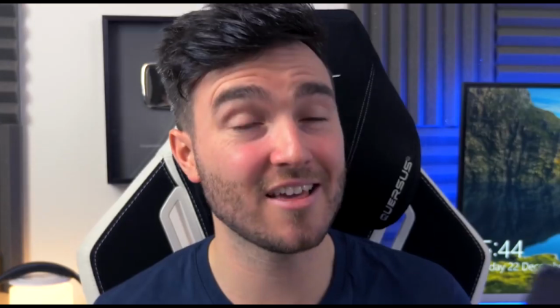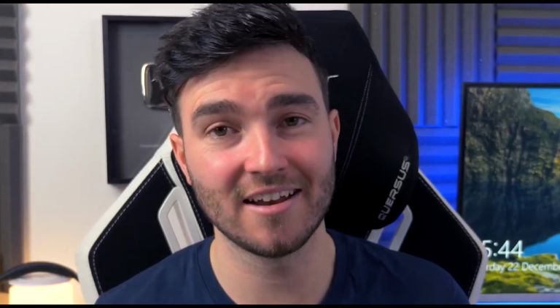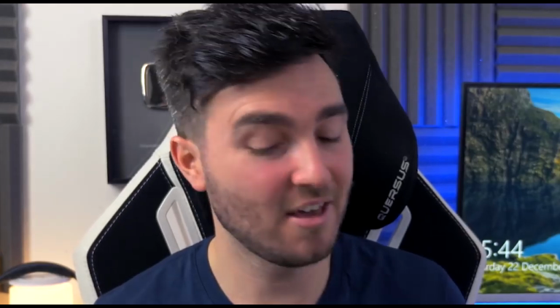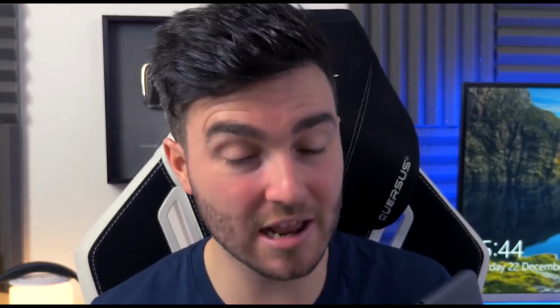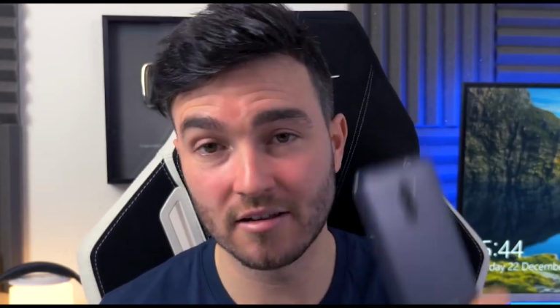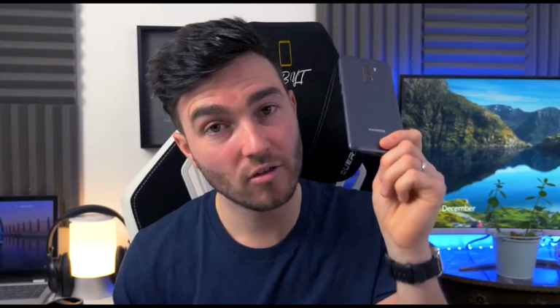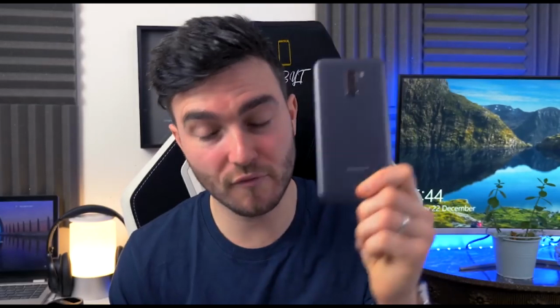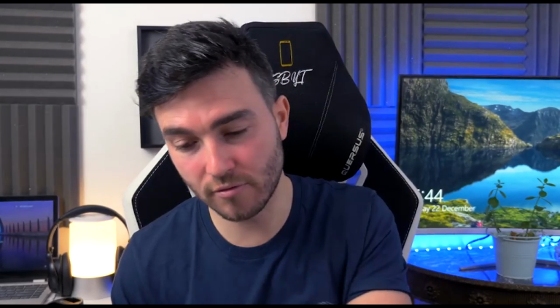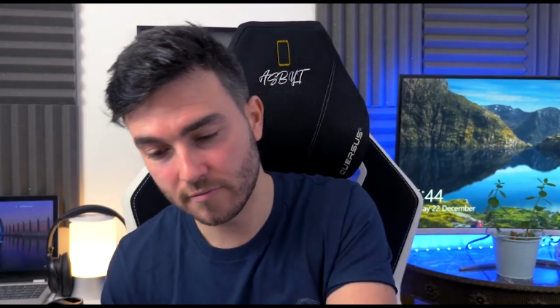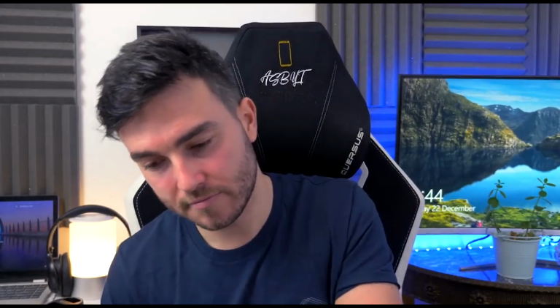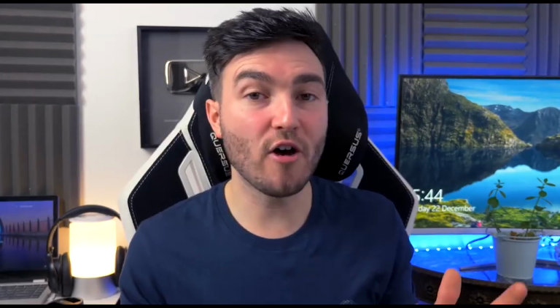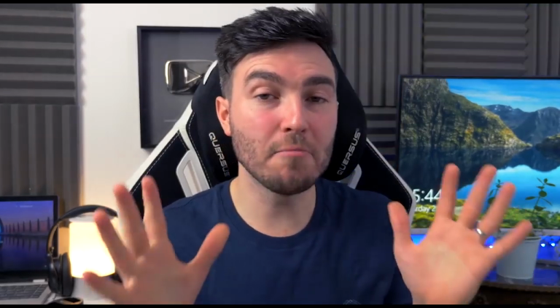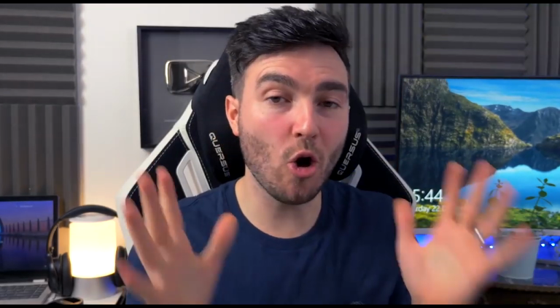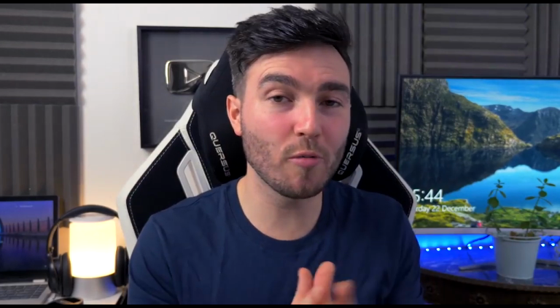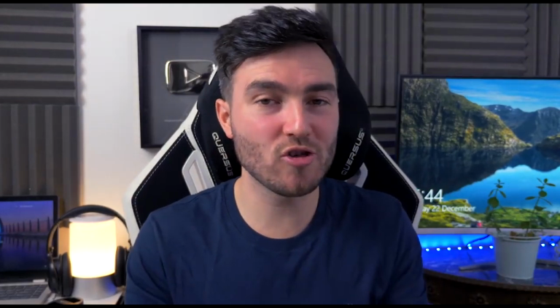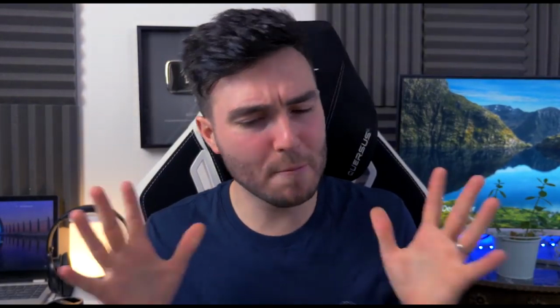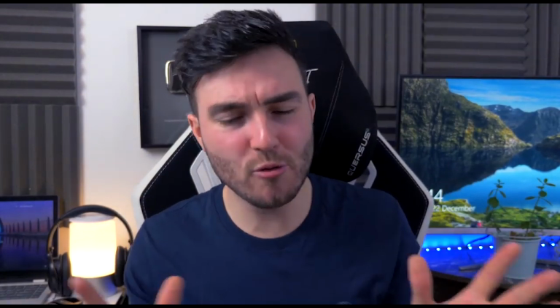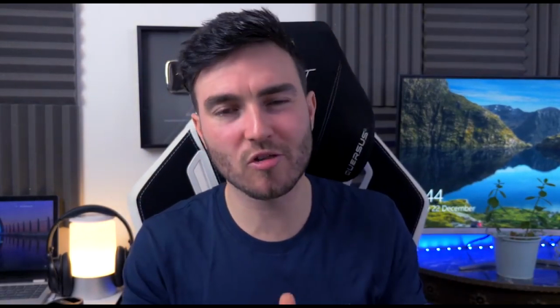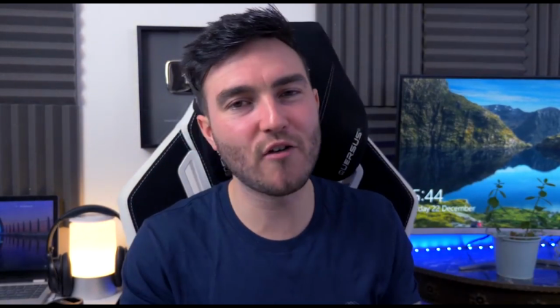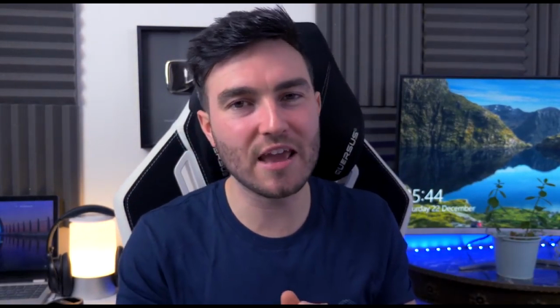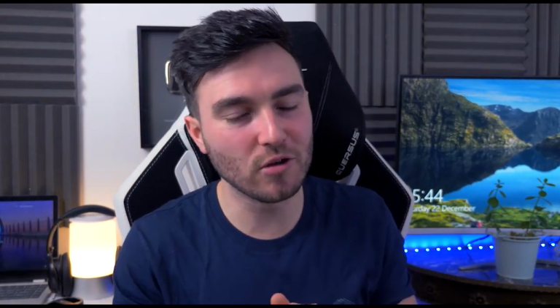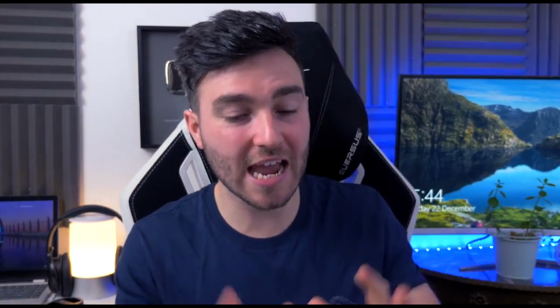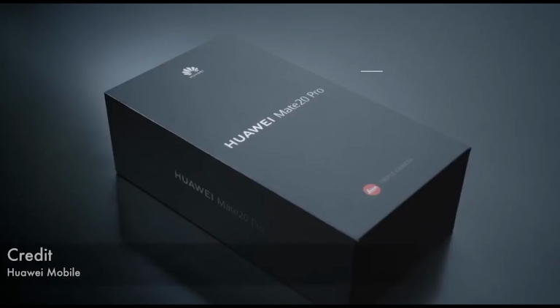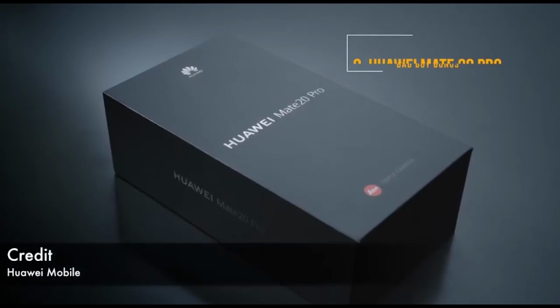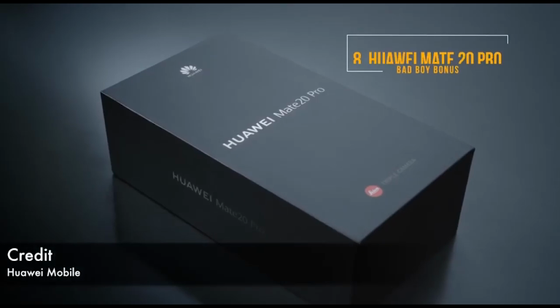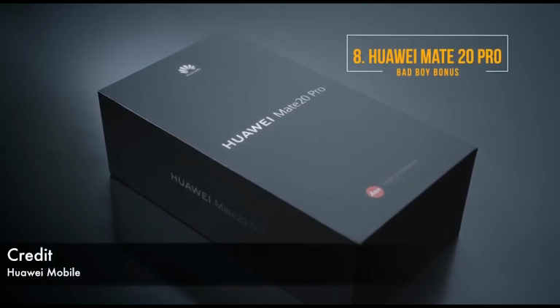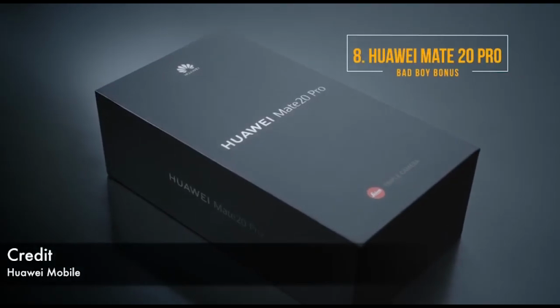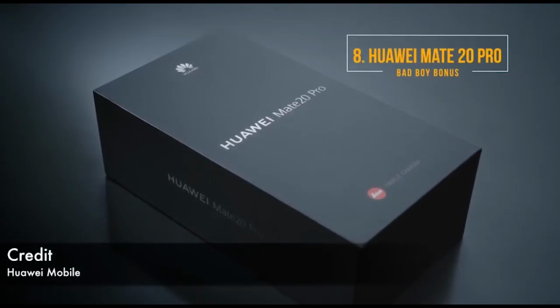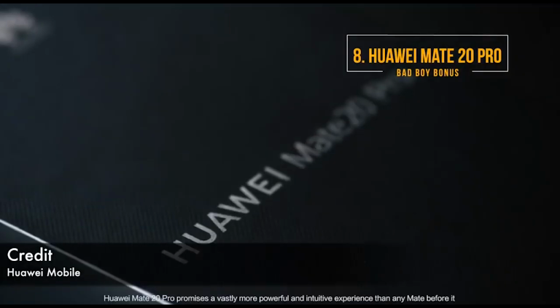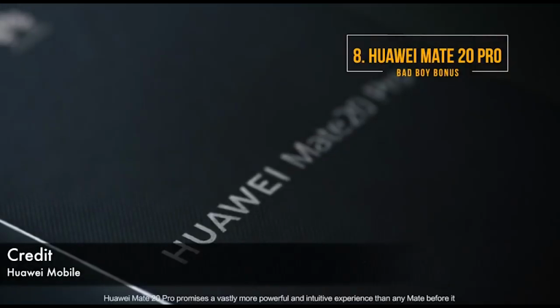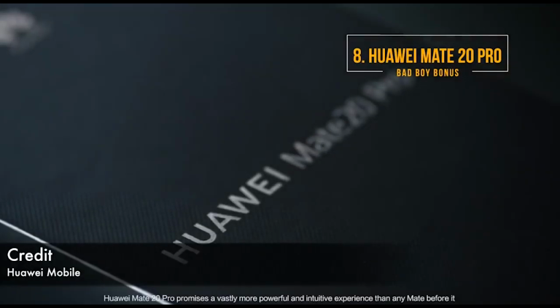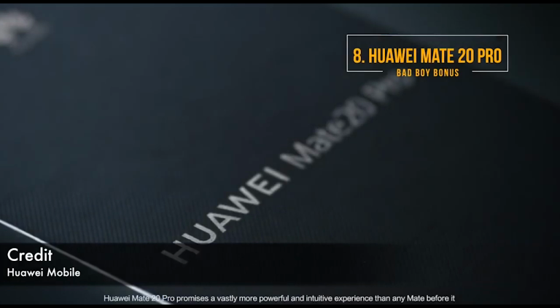Insane. Brilliant. Top phone. And finally, my honourable mention — my bonus smartphone — is the Huawei Mate 20 Pro.